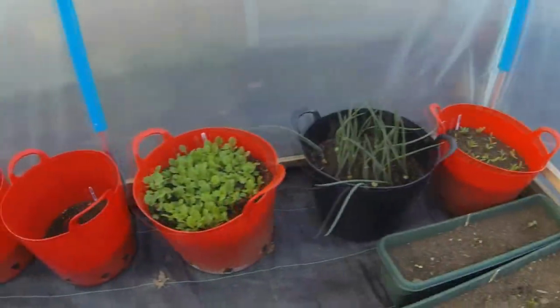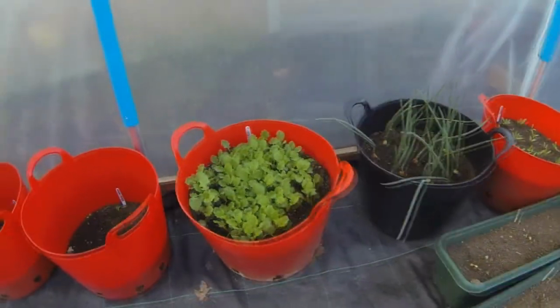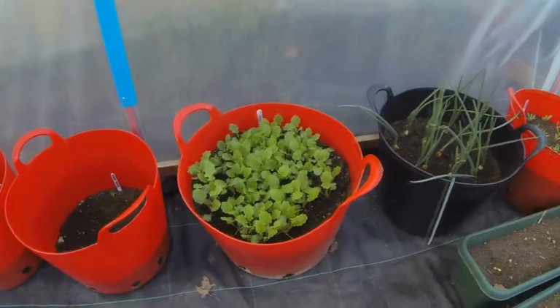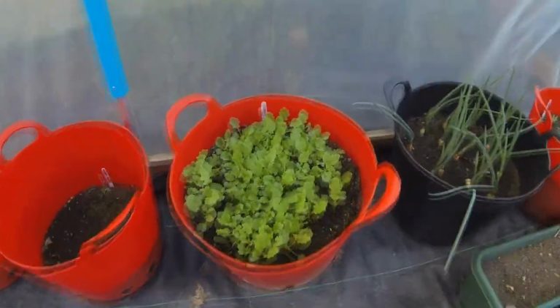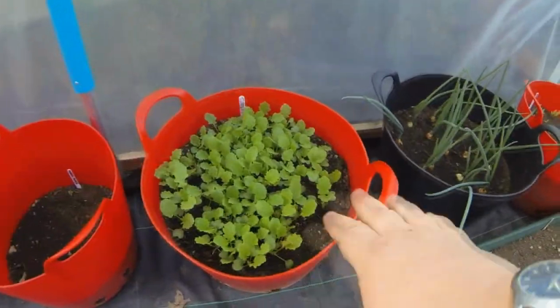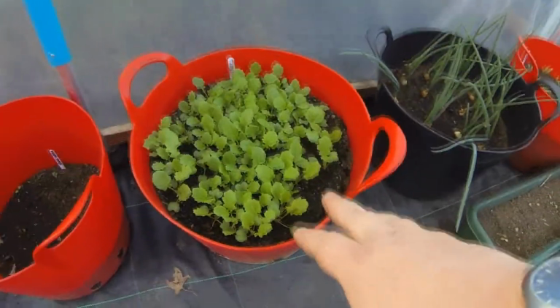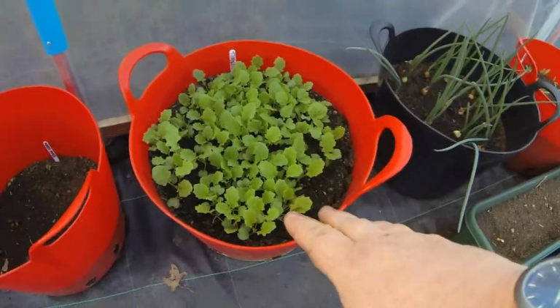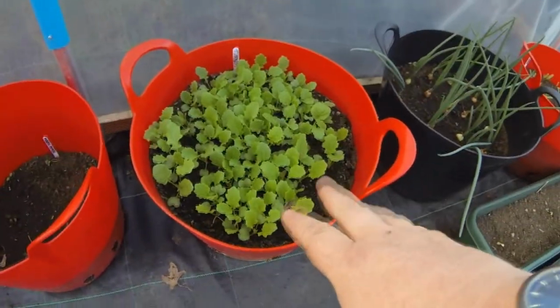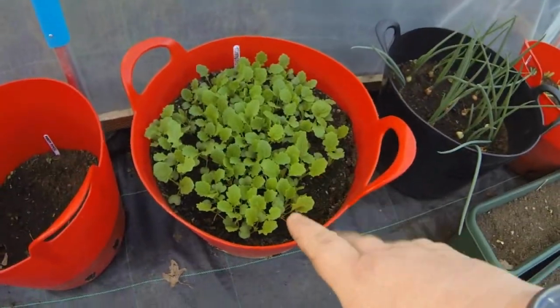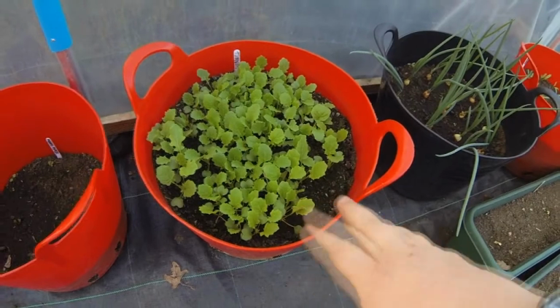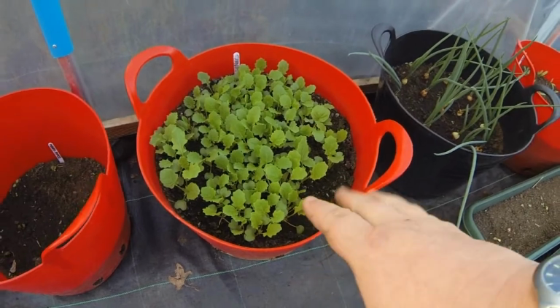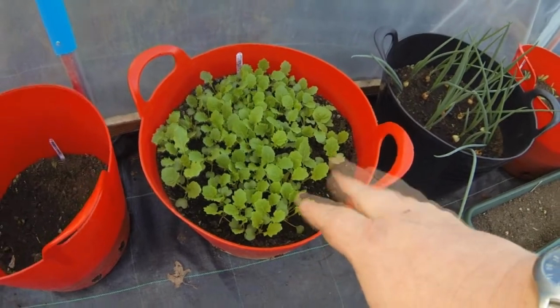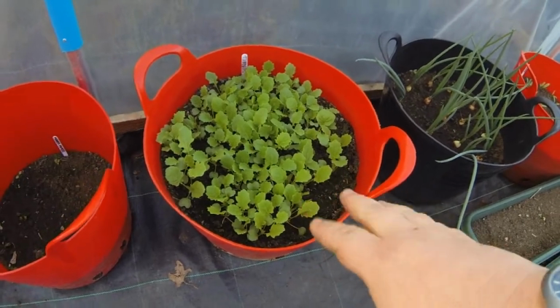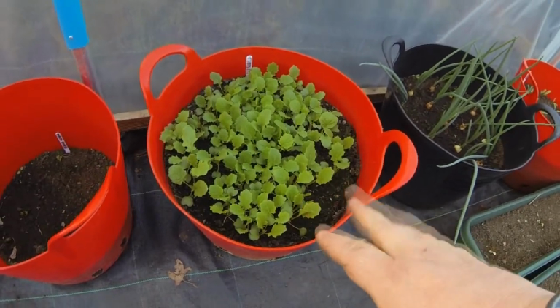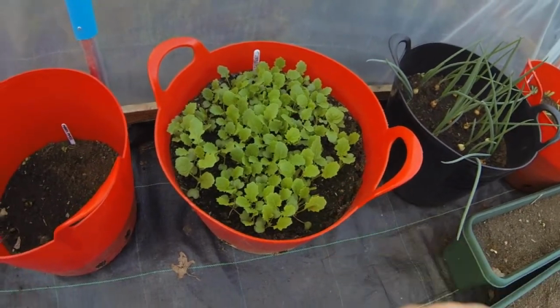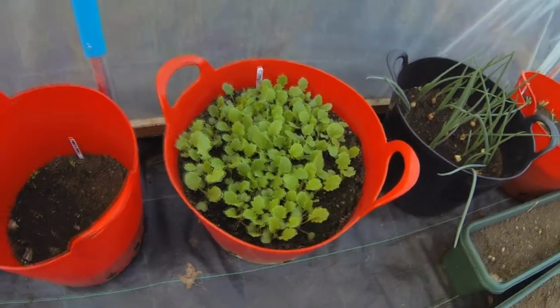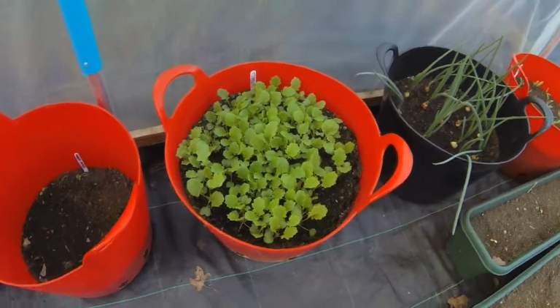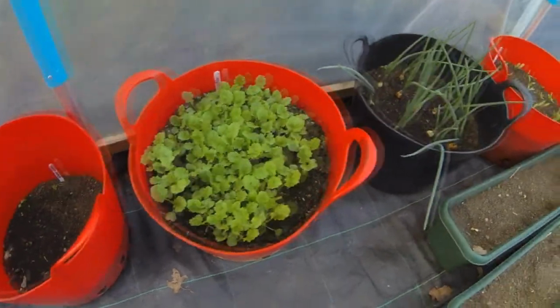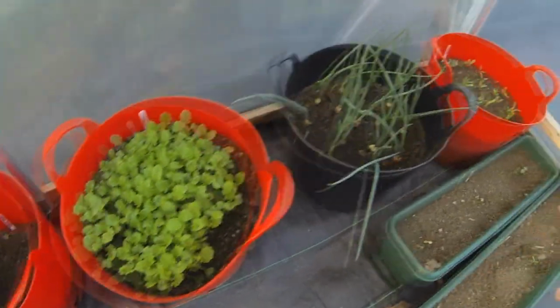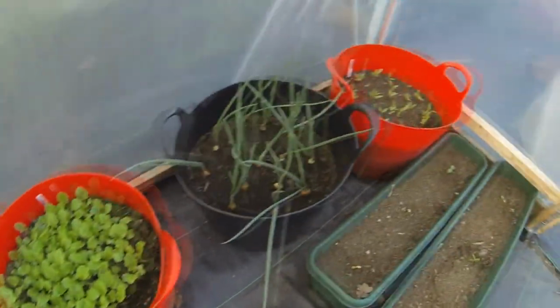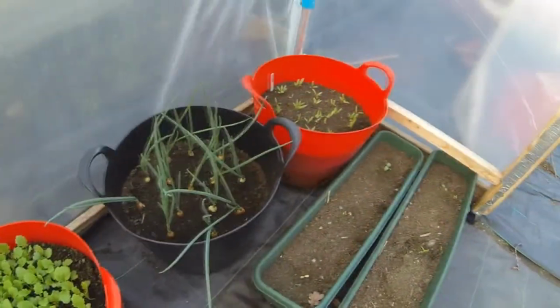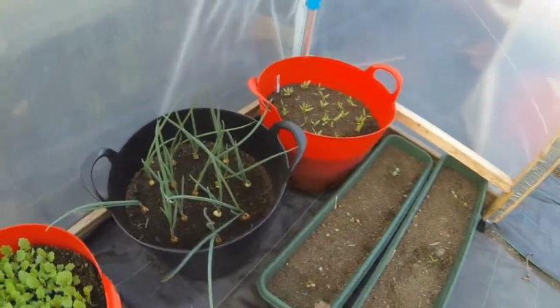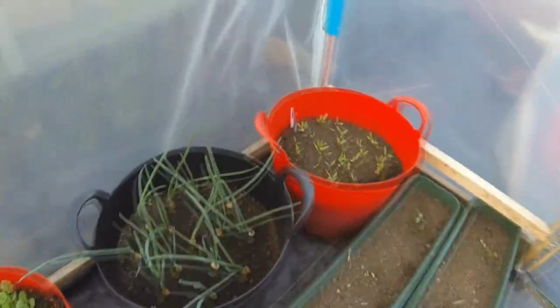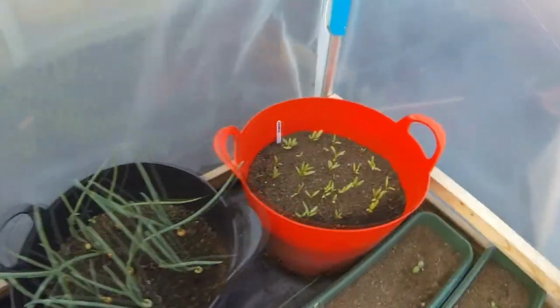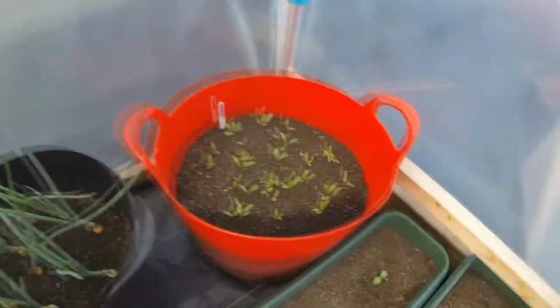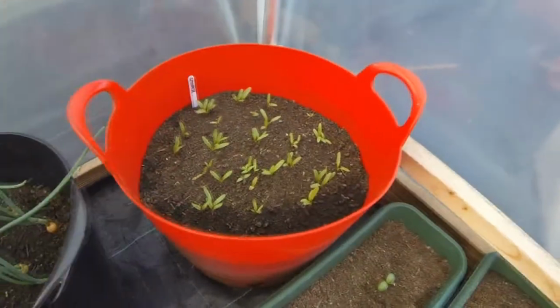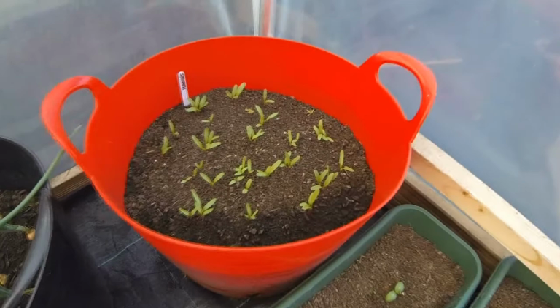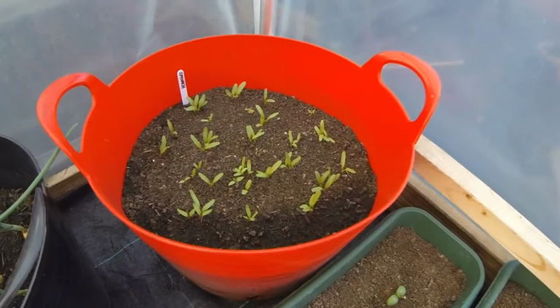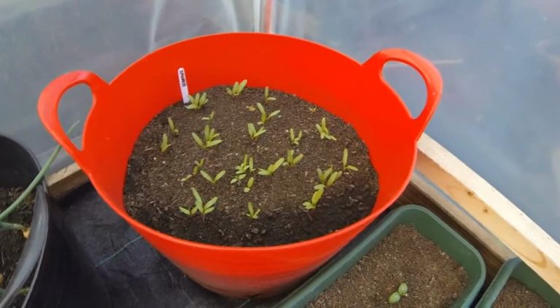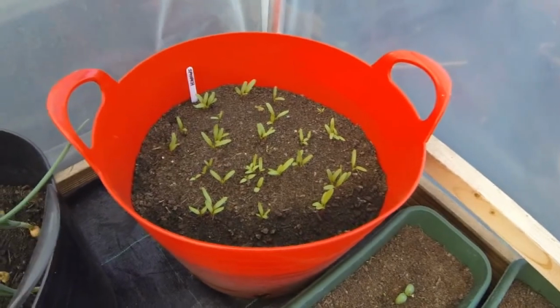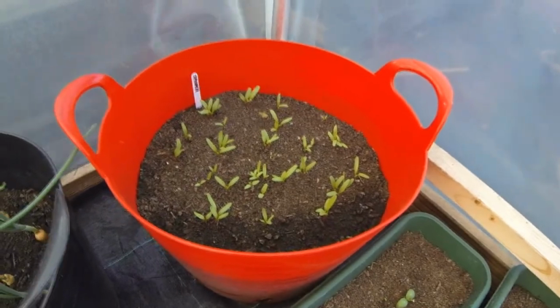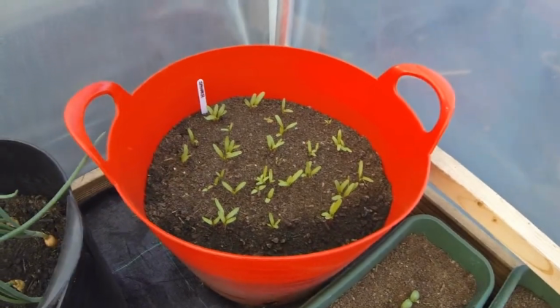There we go with the turnips. I'm going to have to thin these turnips out, and I'm thinking I might put some of them in the raised bed. And the other onions there, and also the spinach has come through now, which is quite nice as well.